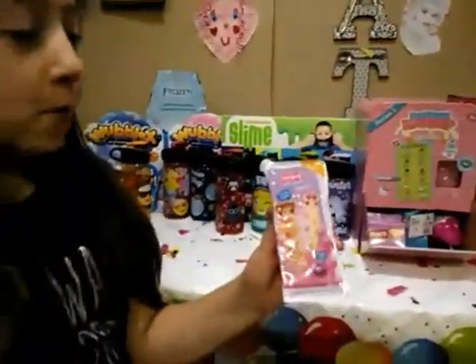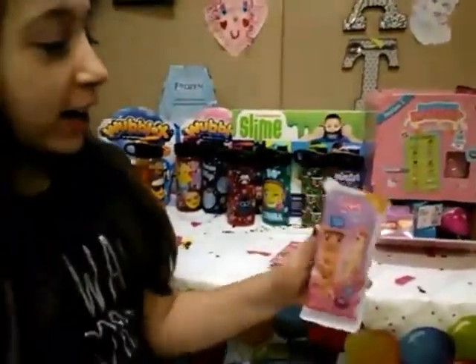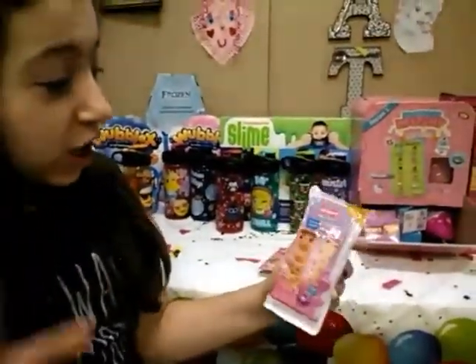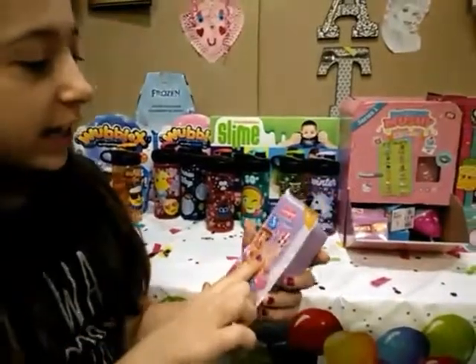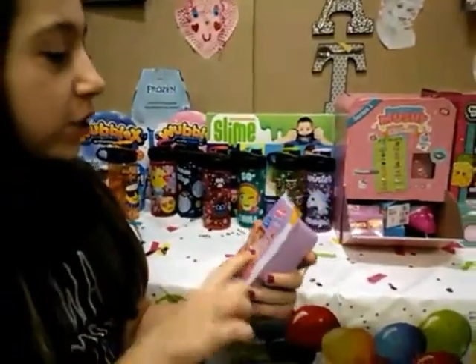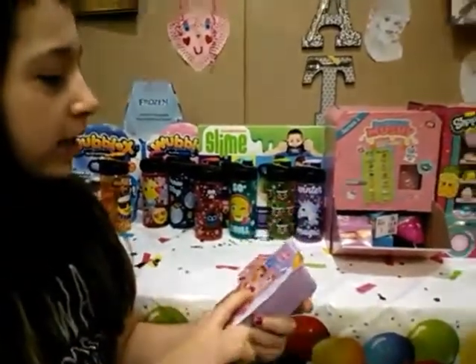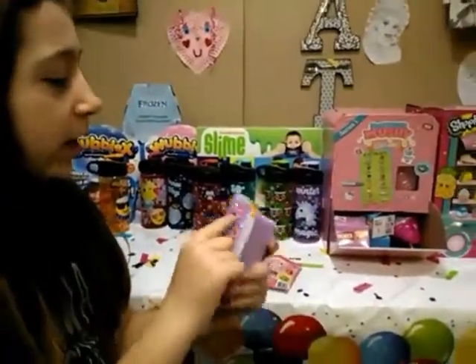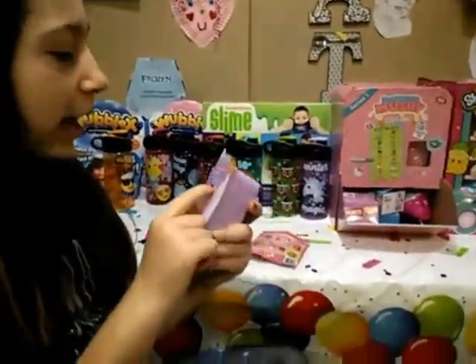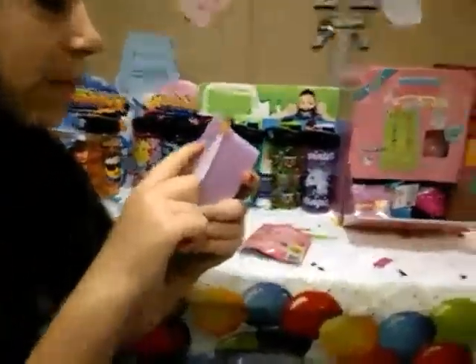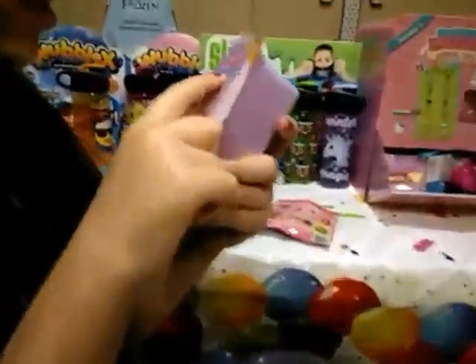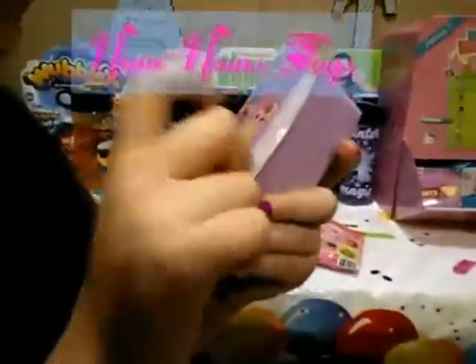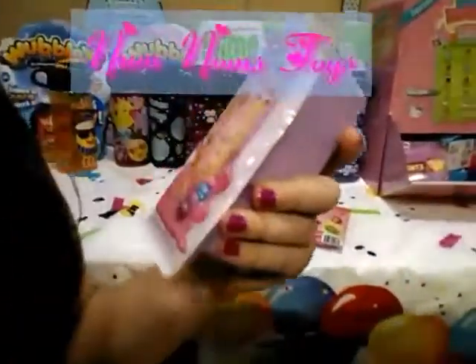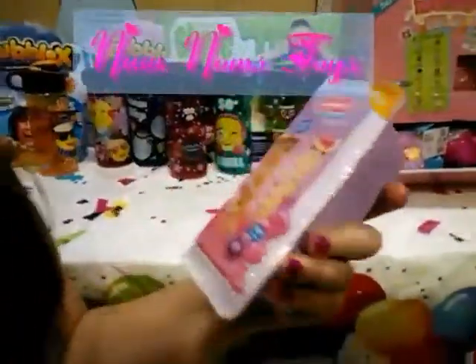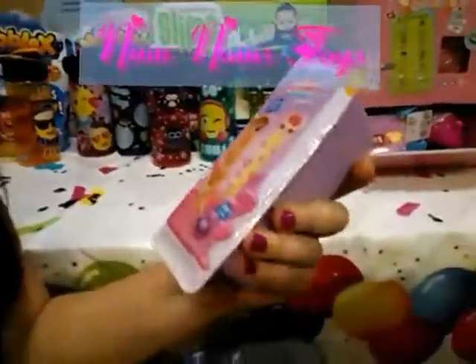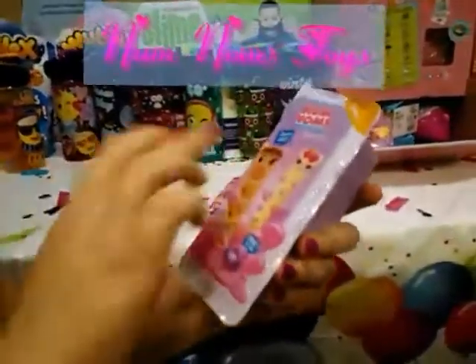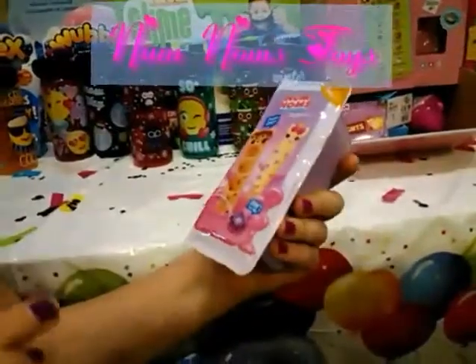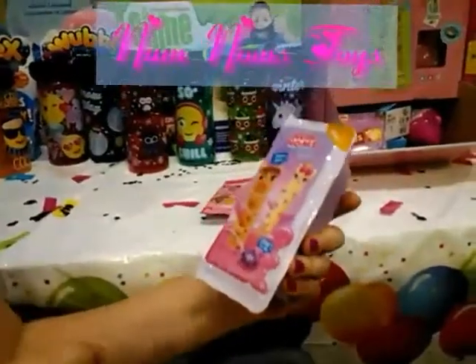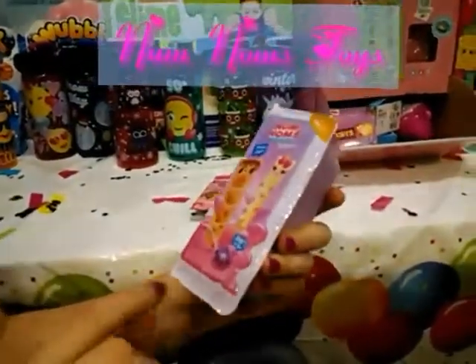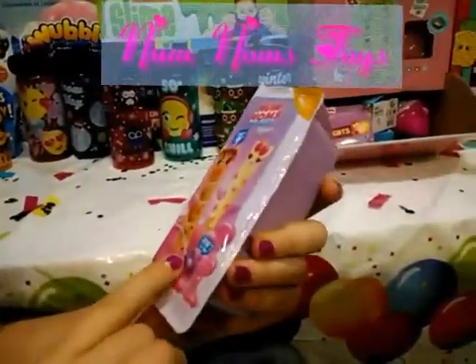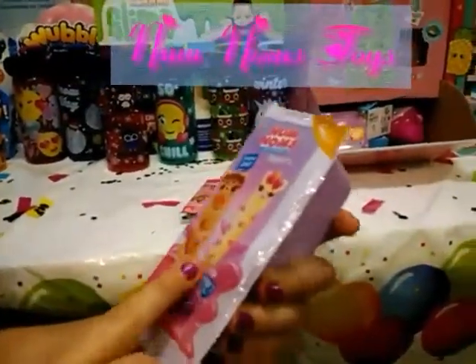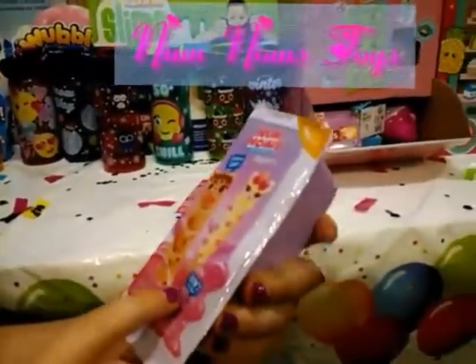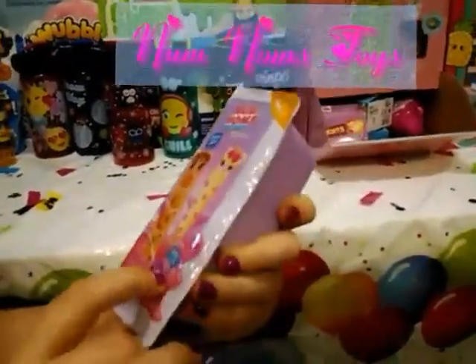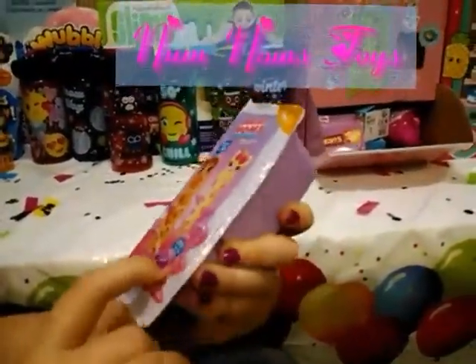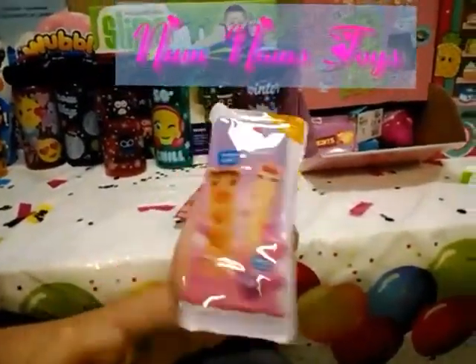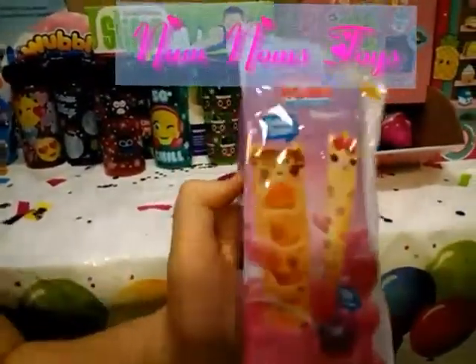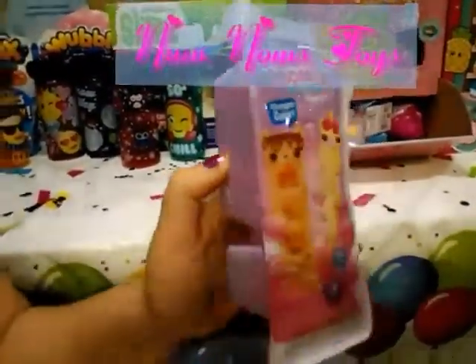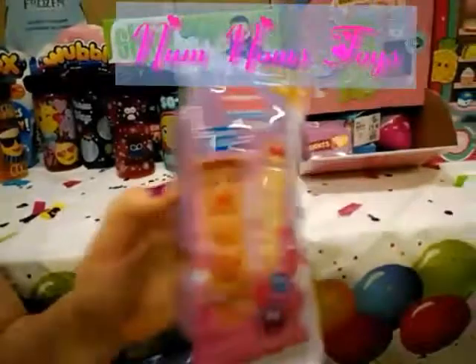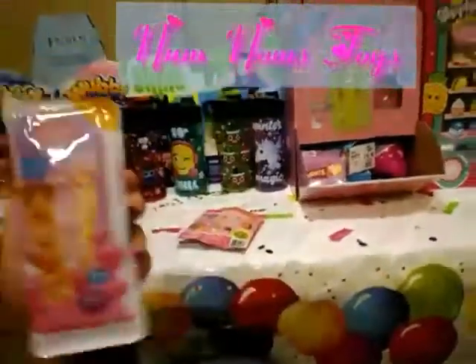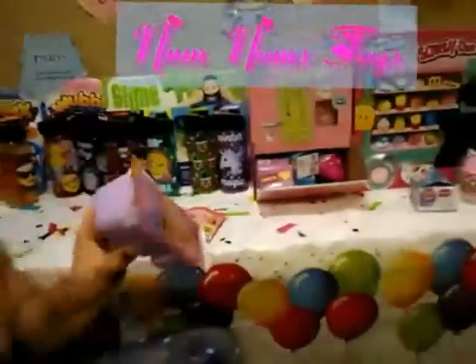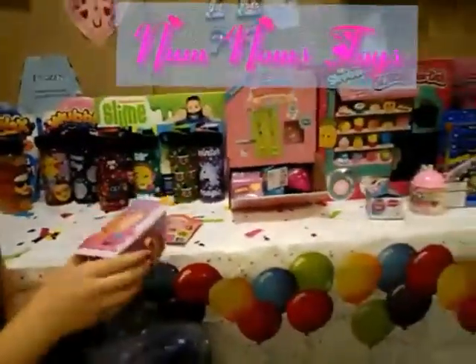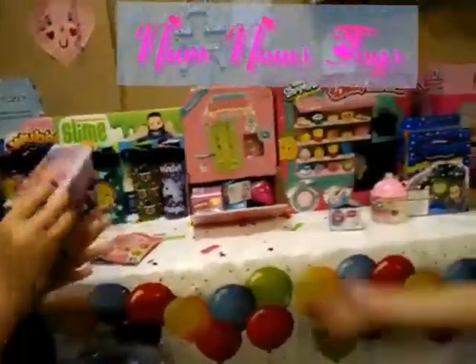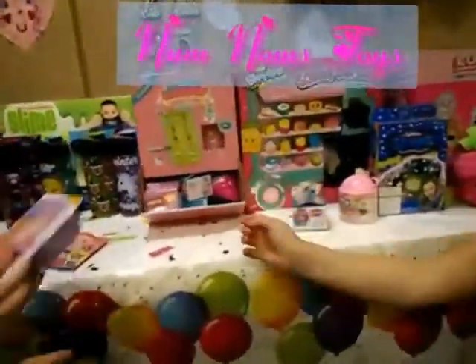Oh my gosh, these are so cute. They're Num Num. Smells so delicious. Dippers — changes colors. I think they're slime. Don't eat me! That's going to be super fun.